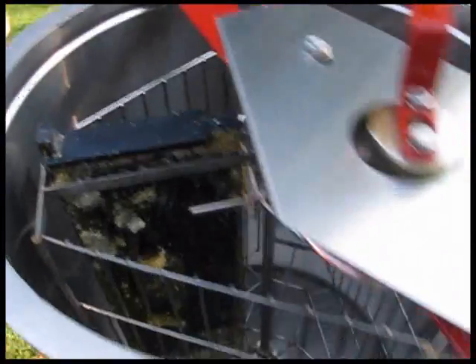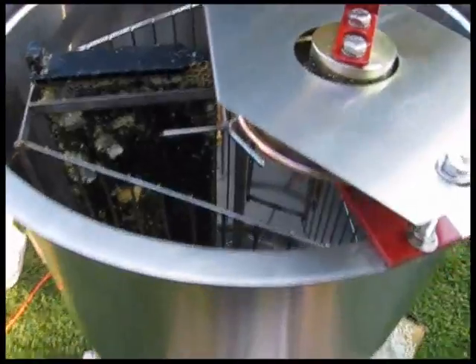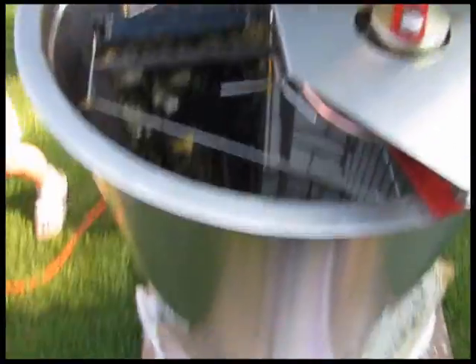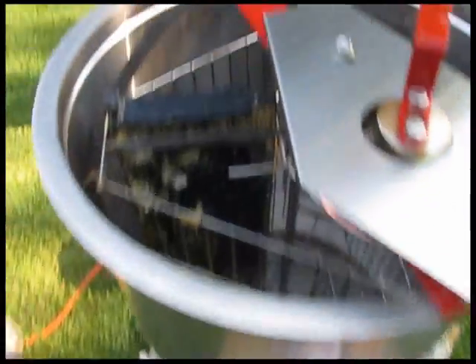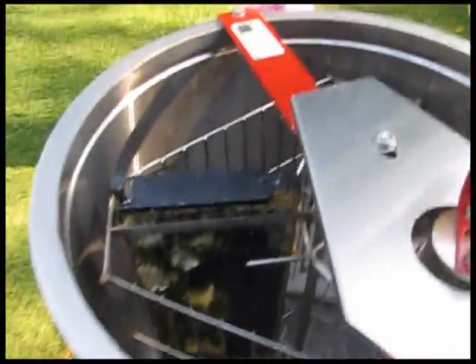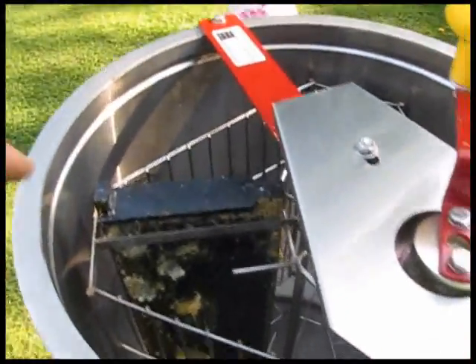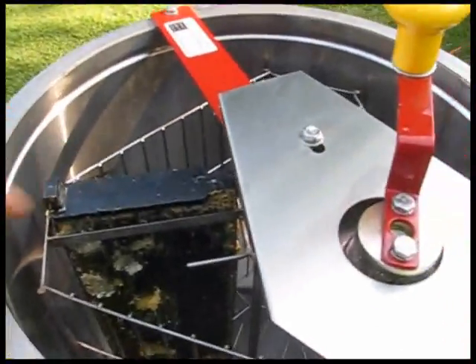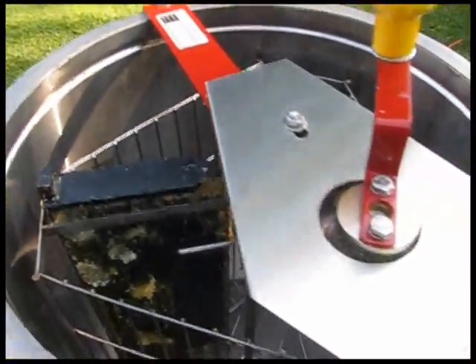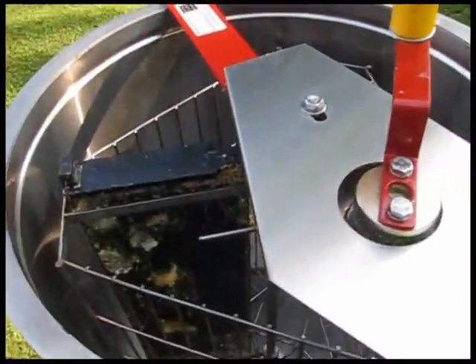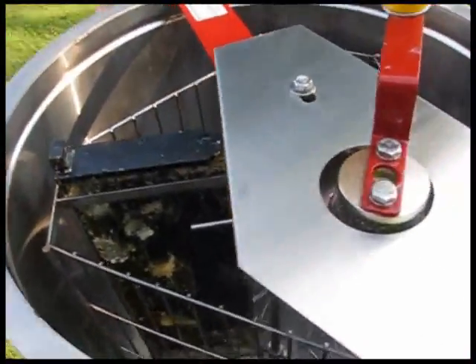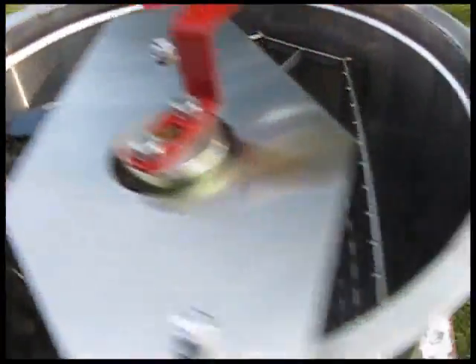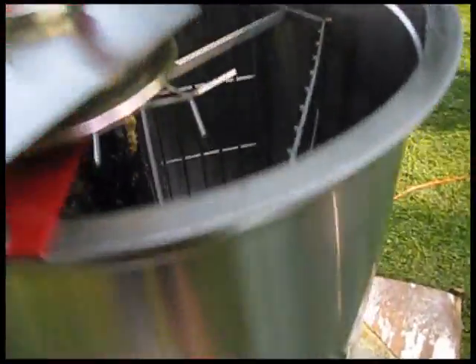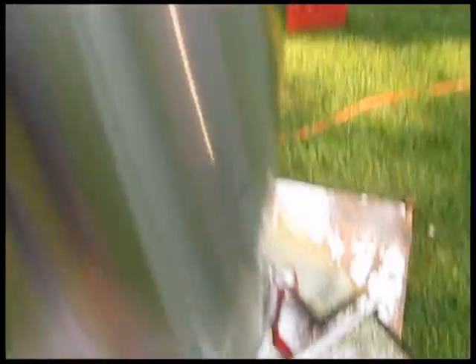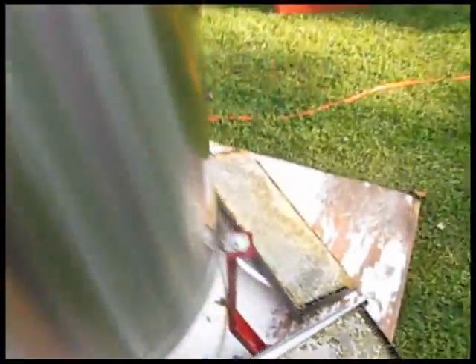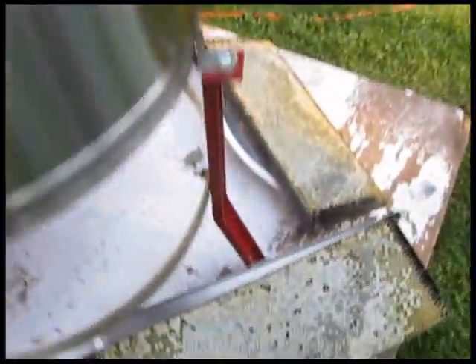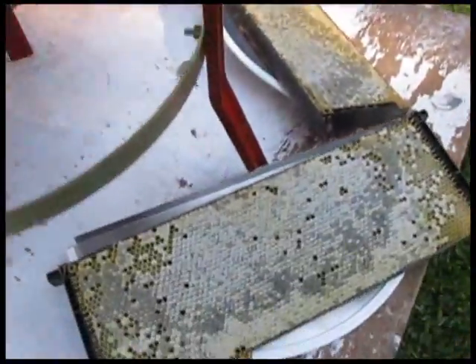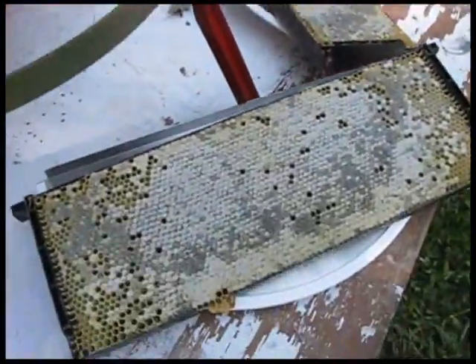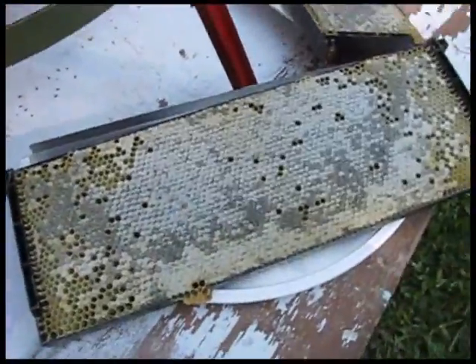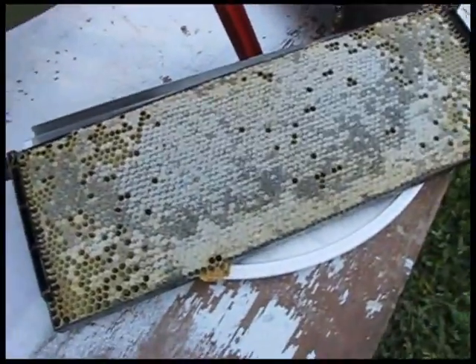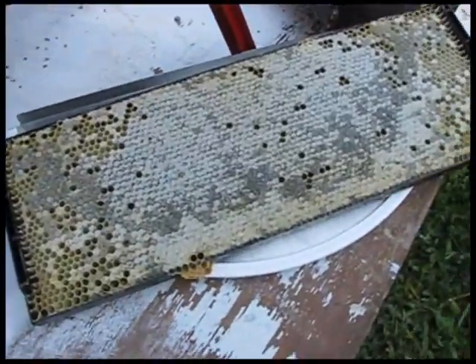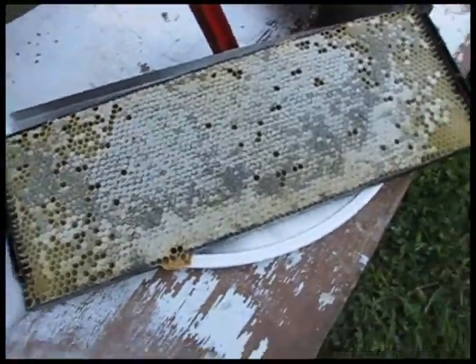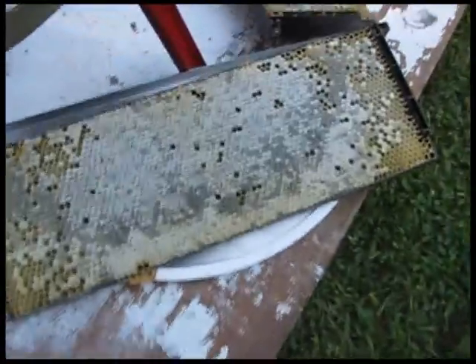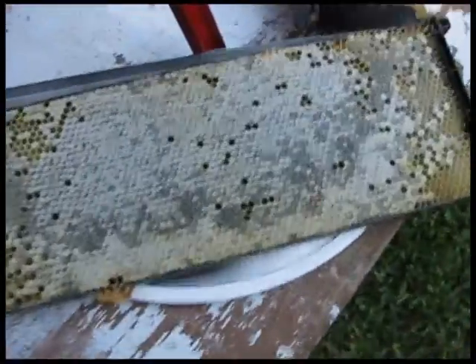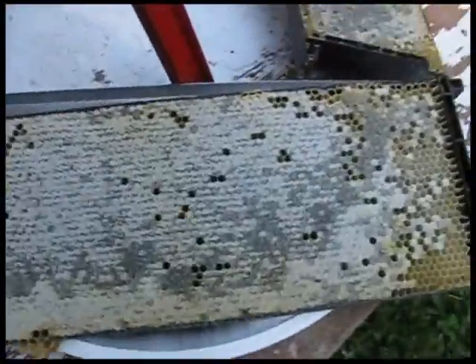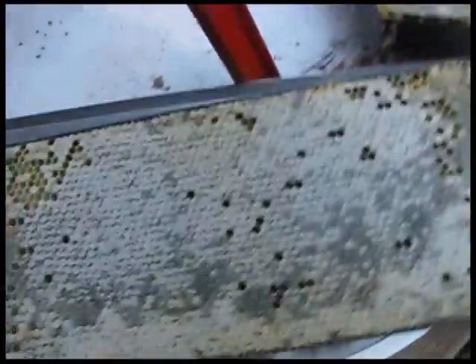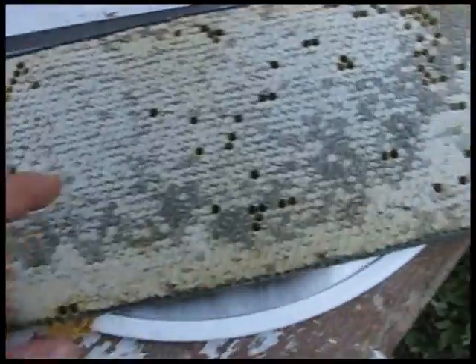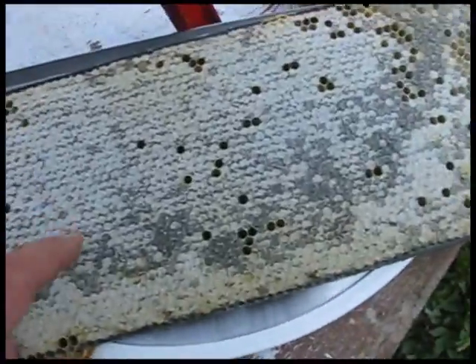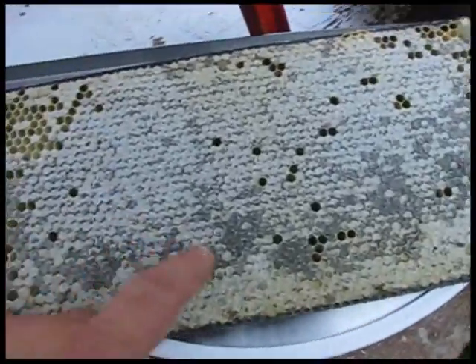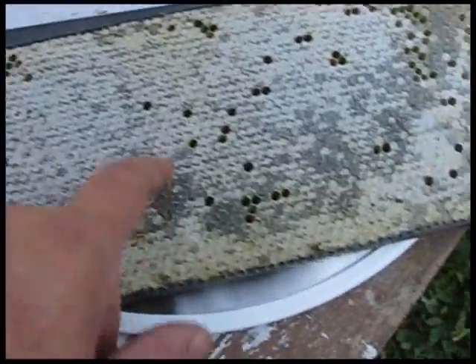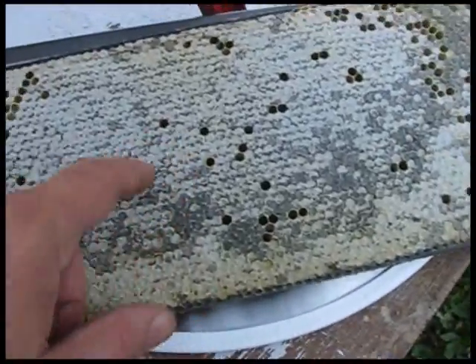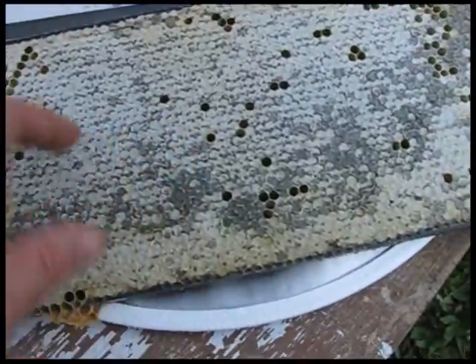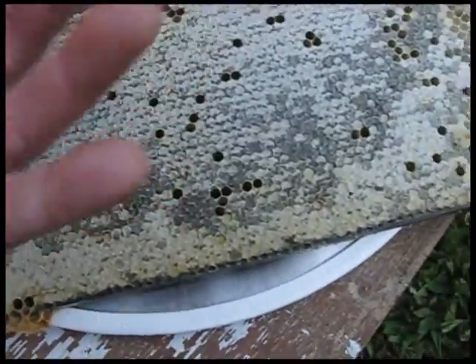Gently swipe the bees off of it. We have the extractor here, and the goal is to put the frames in there so we can spin out the honey.